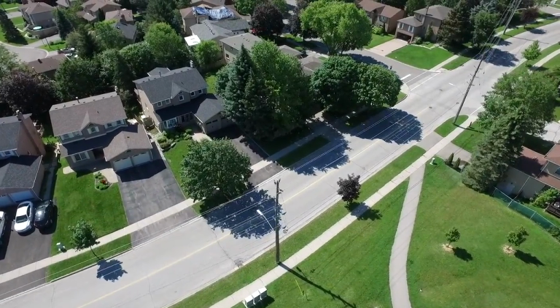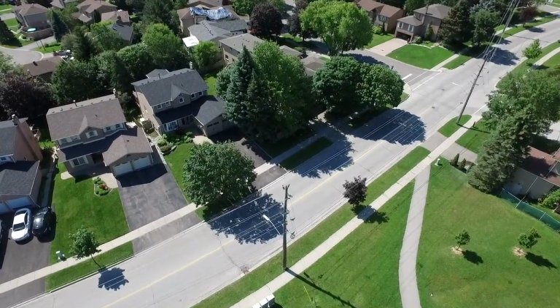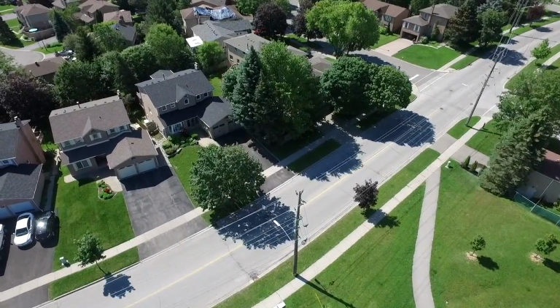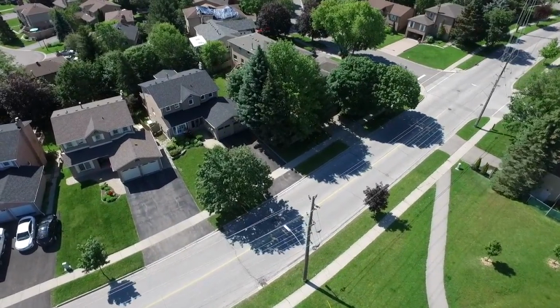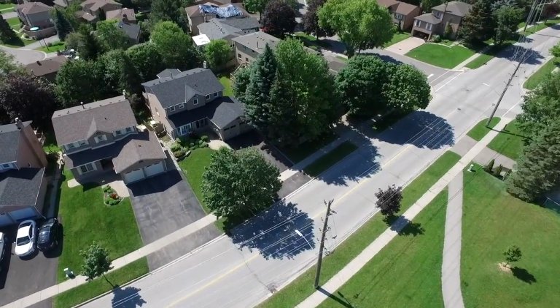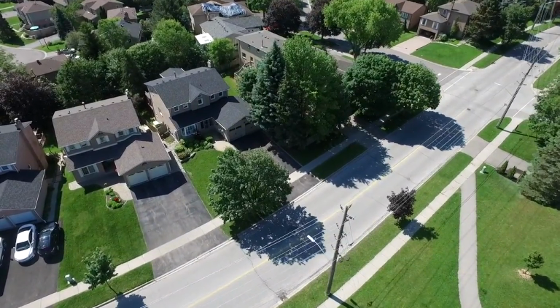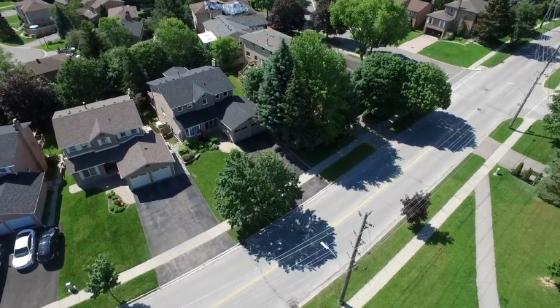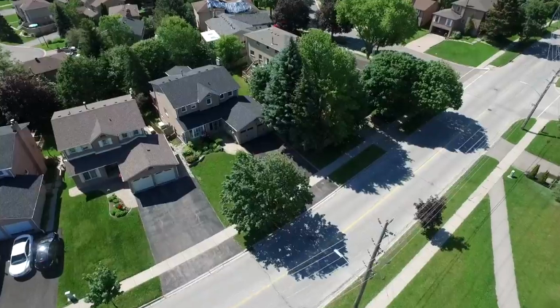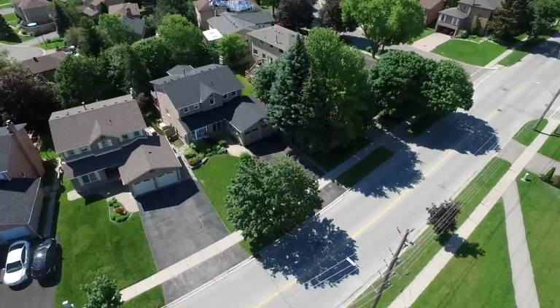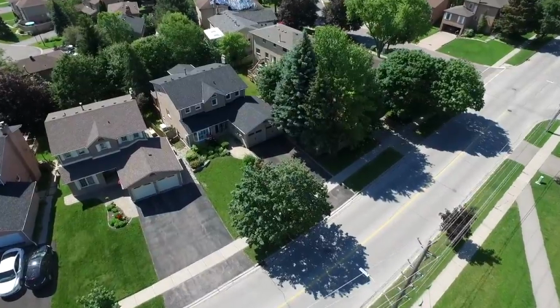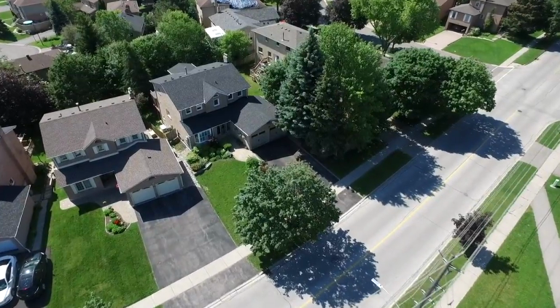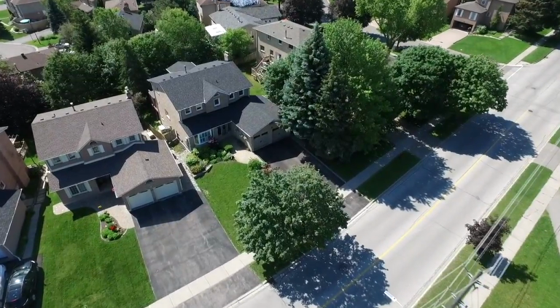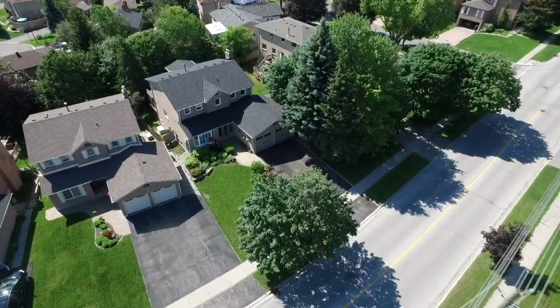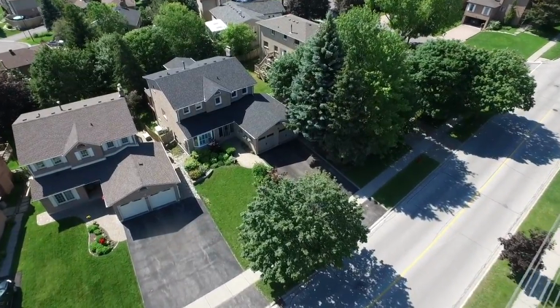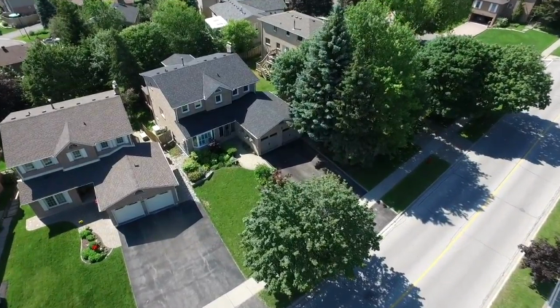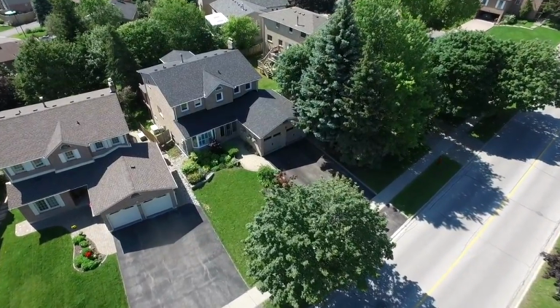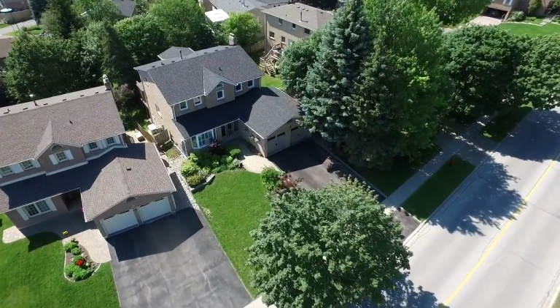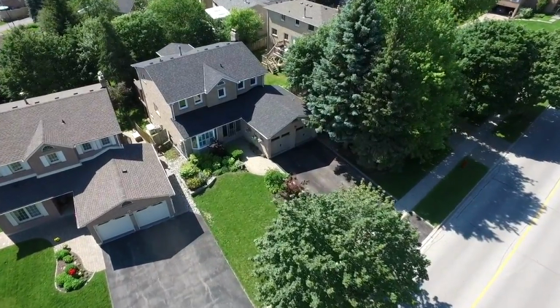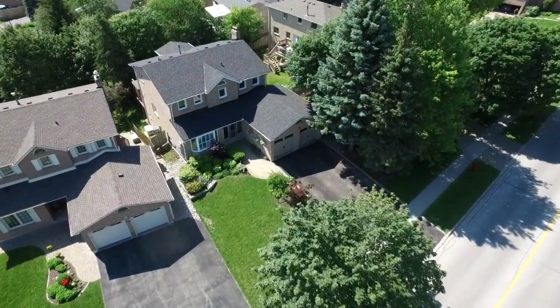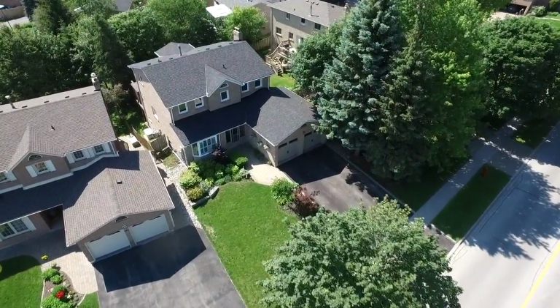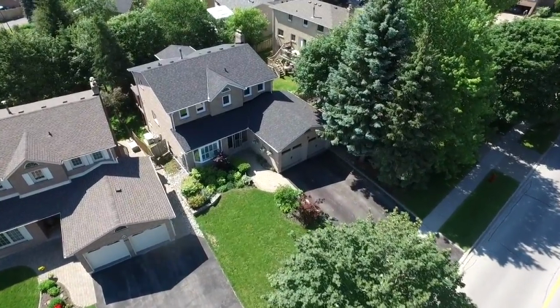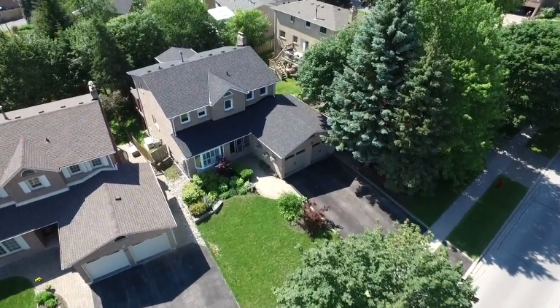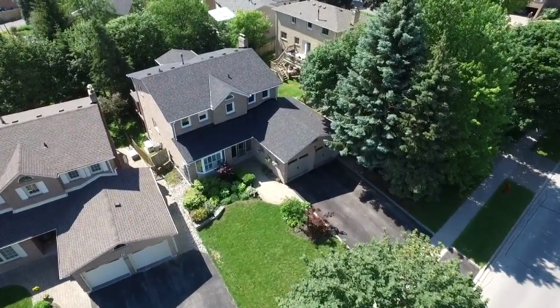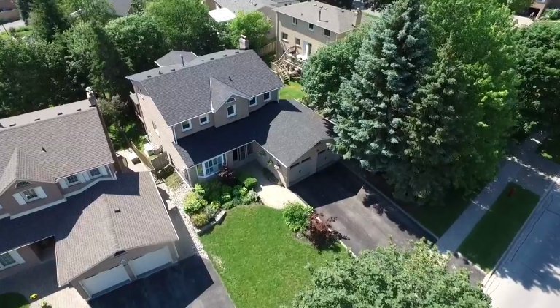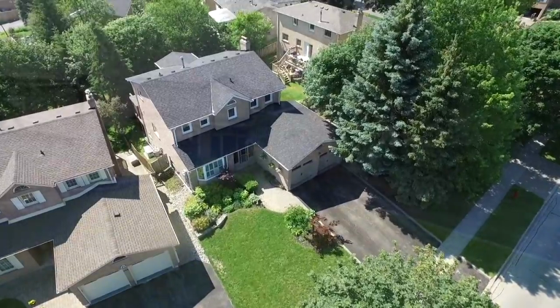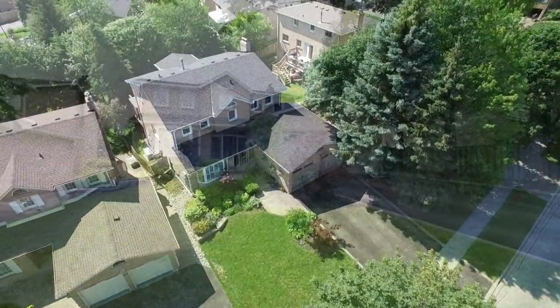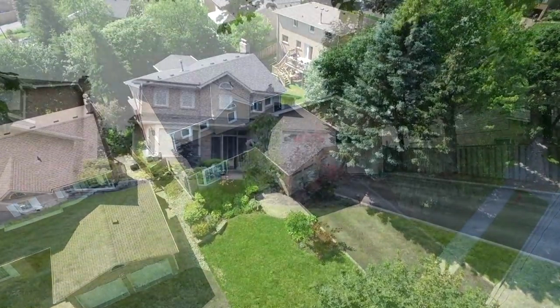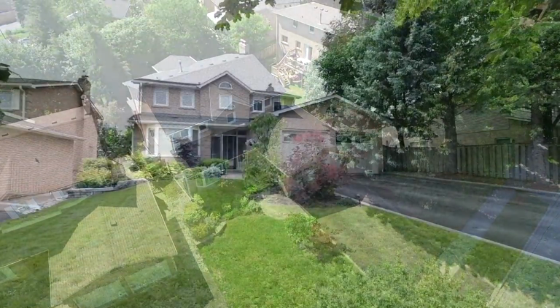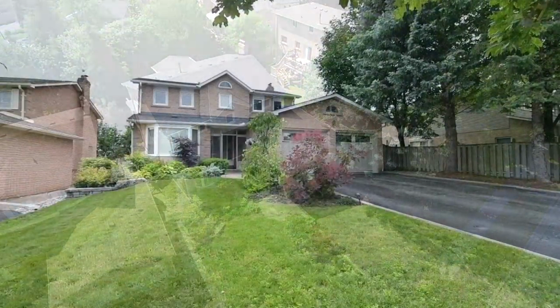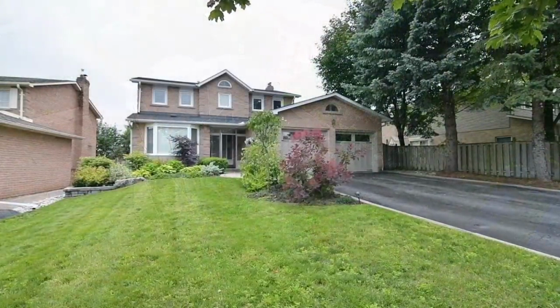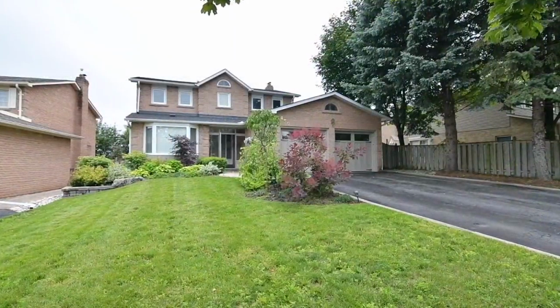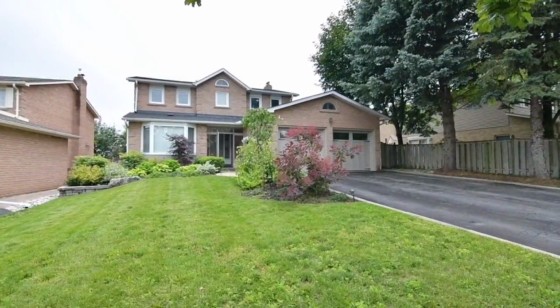Situated within the well-established Bristol London neighborhood of Newmarket, welcome to 430 London Road, a beautiful two-story home with a private tree-lined backyard.